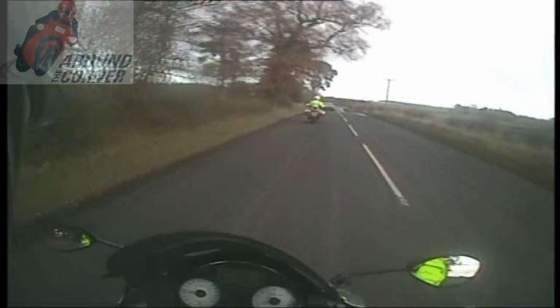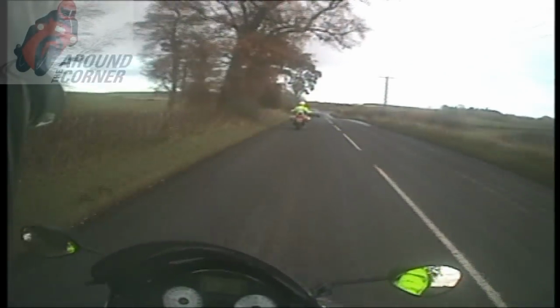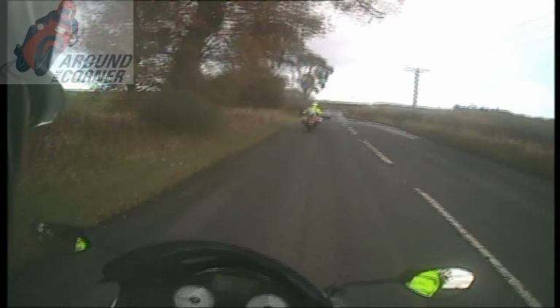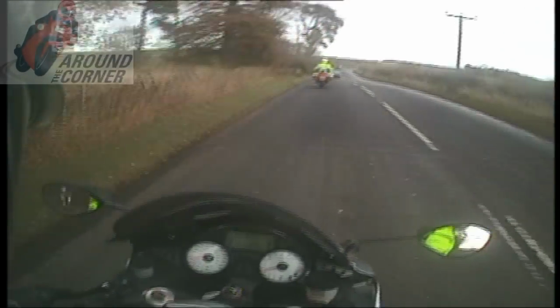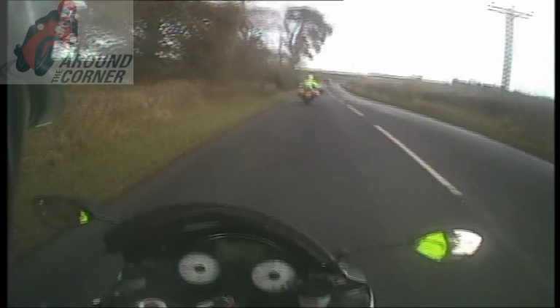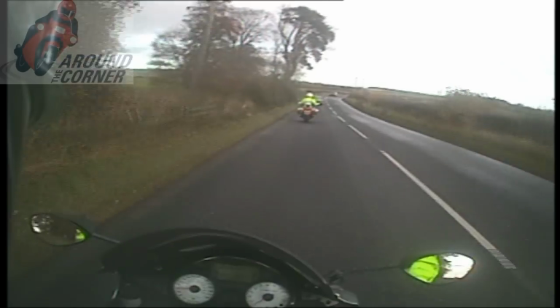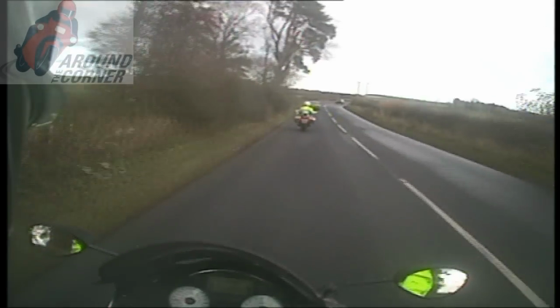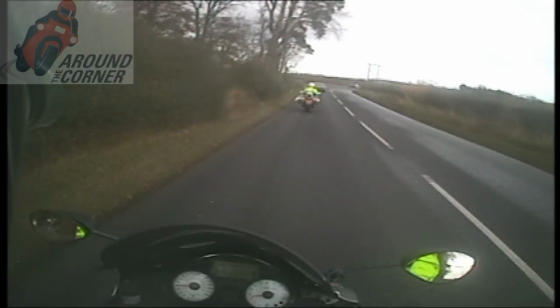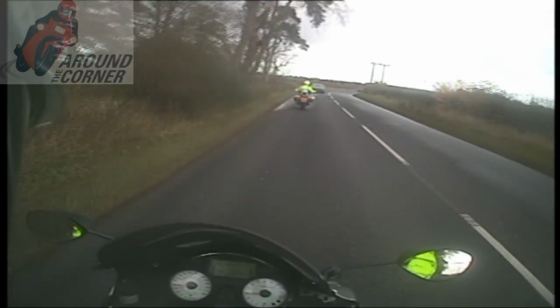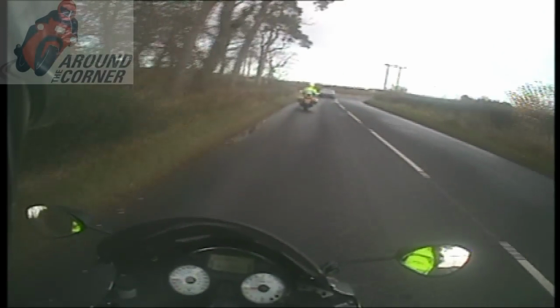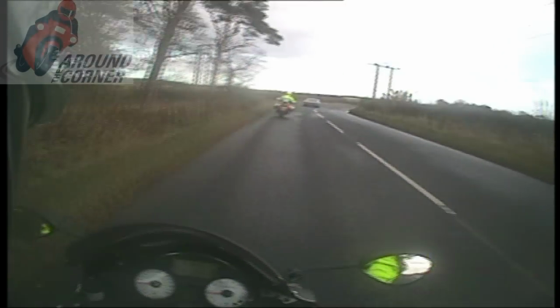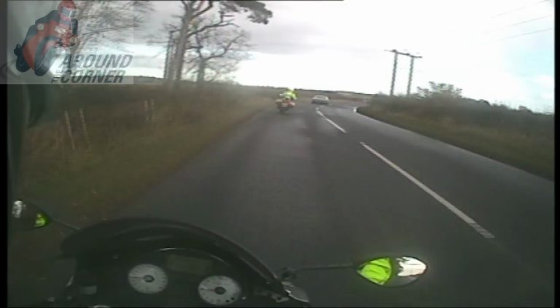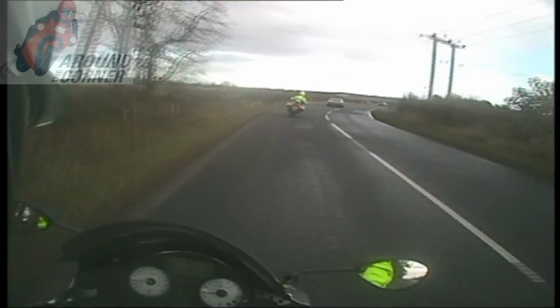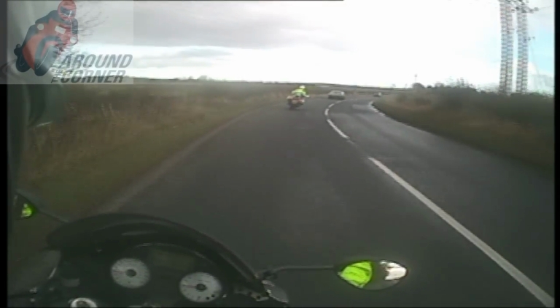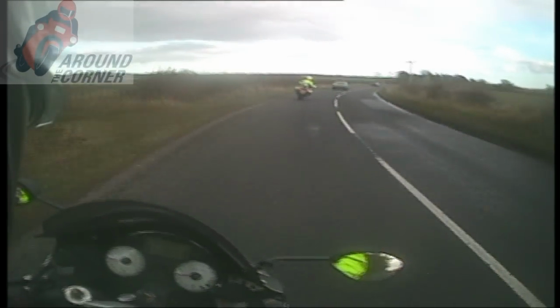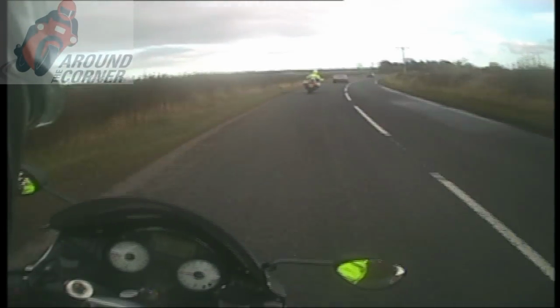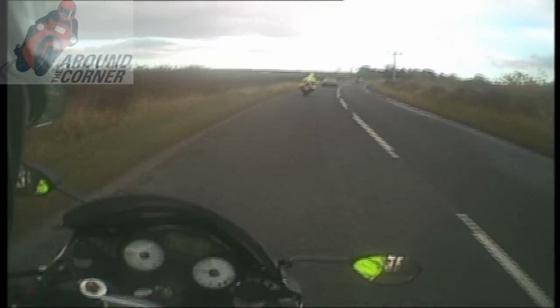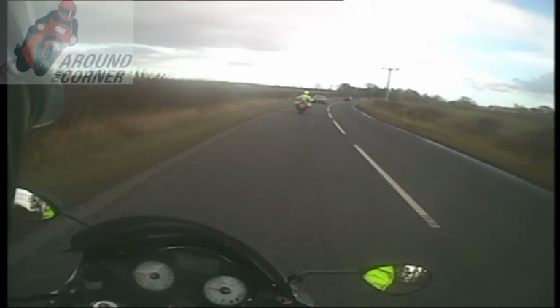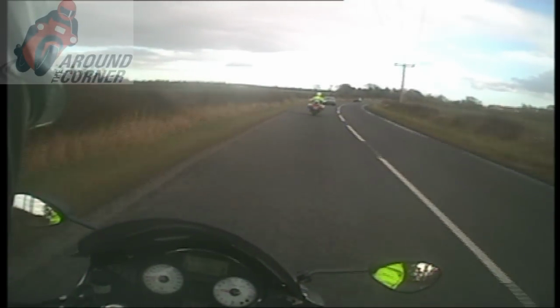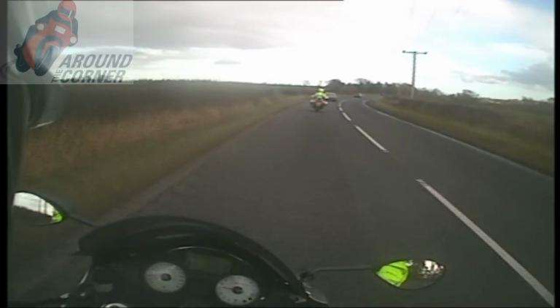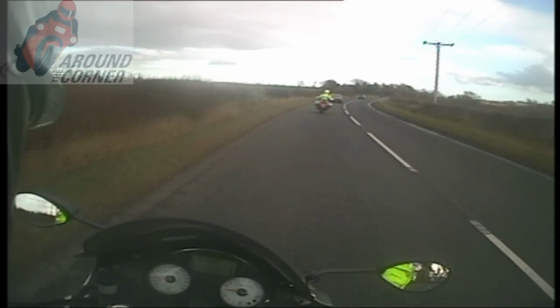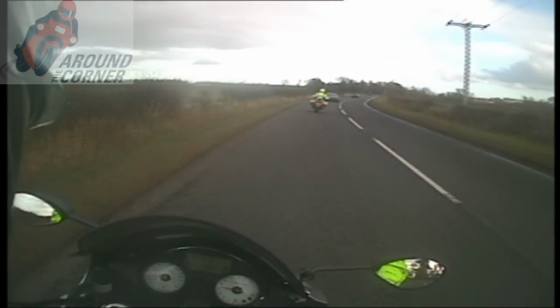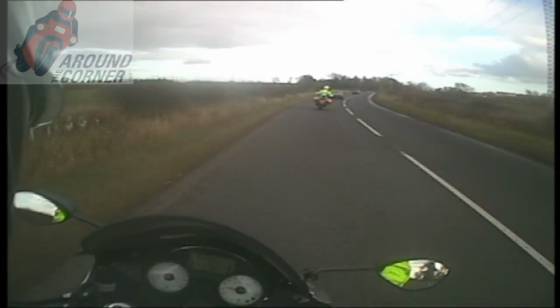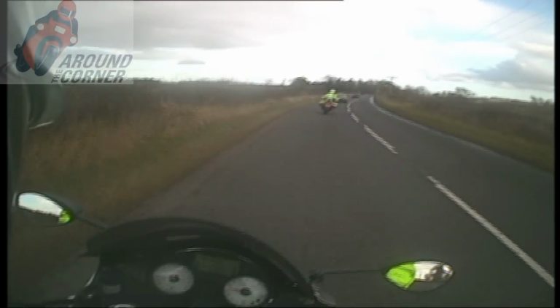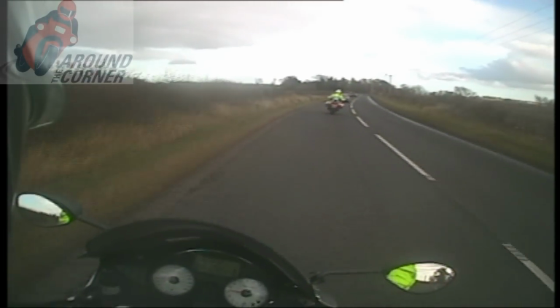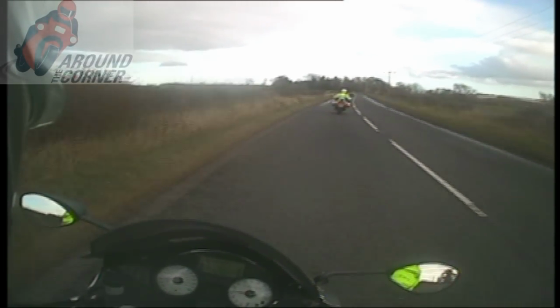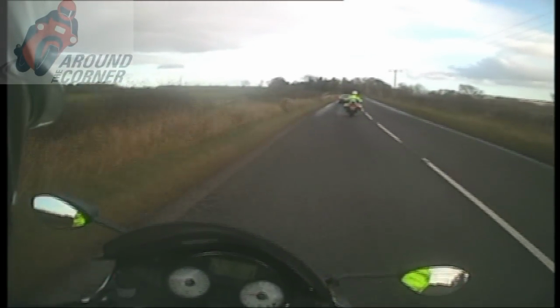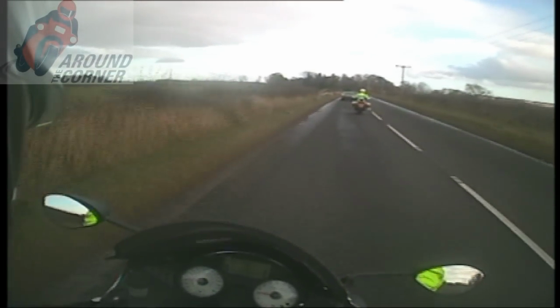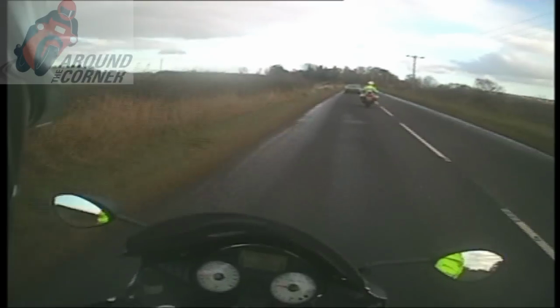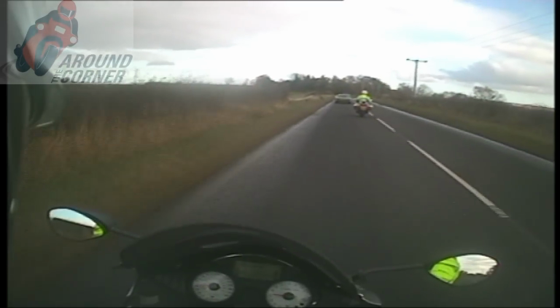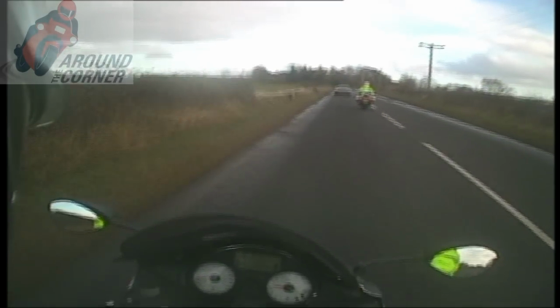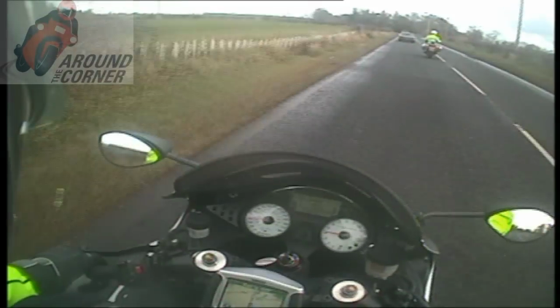Now we're in the 2 o'clock position. Oncoming vehicle showing us the line of the road. Vehicles are only doing 50, so we can anticipate the overtakes of these vehicles.